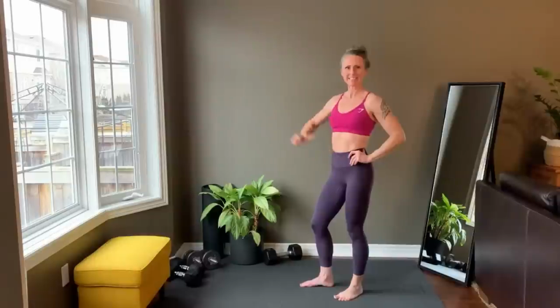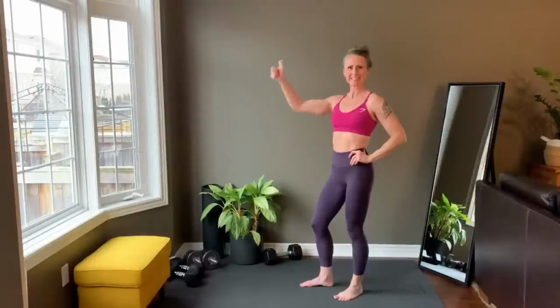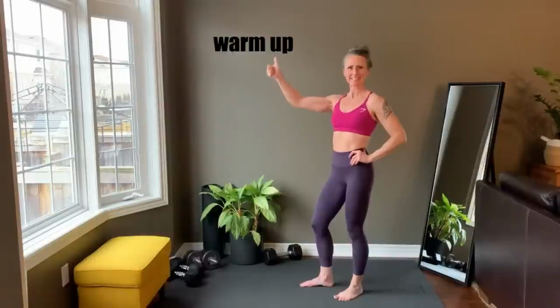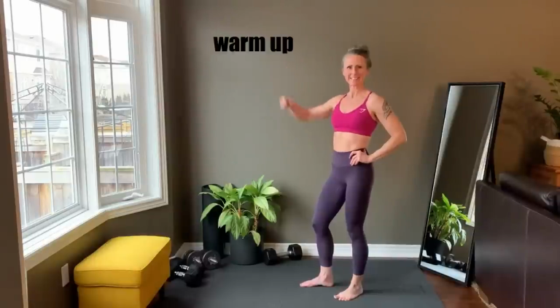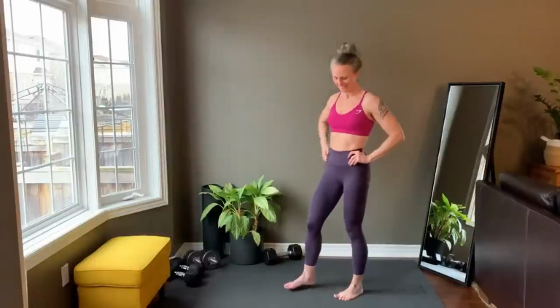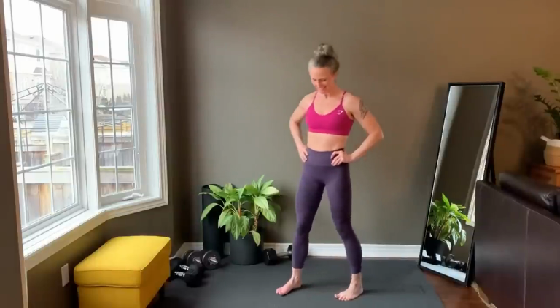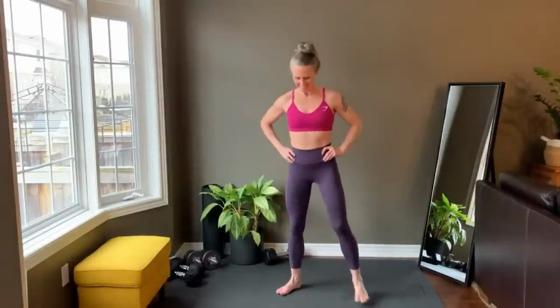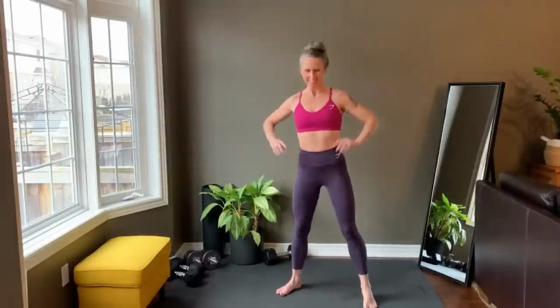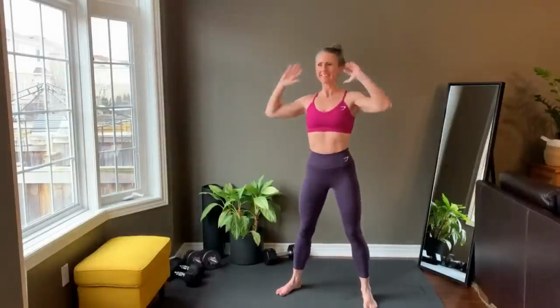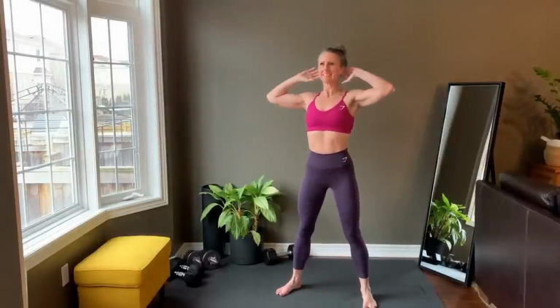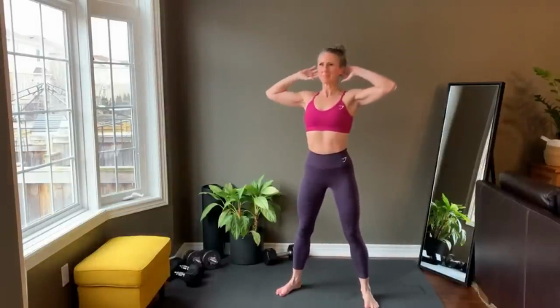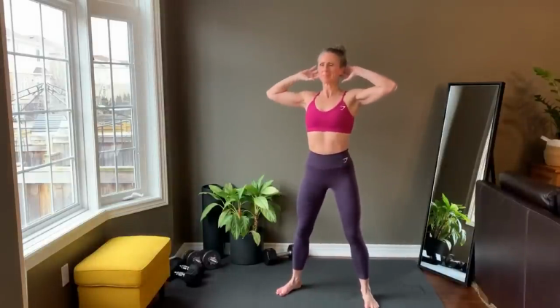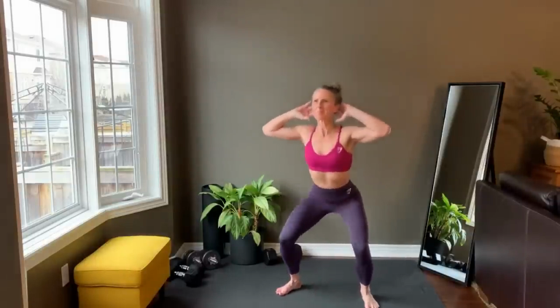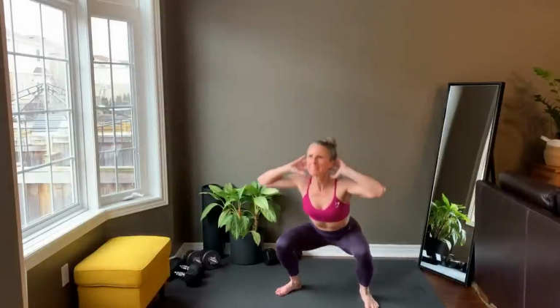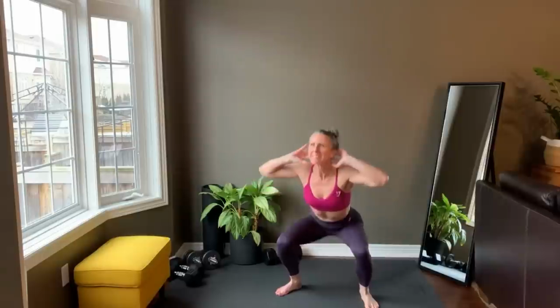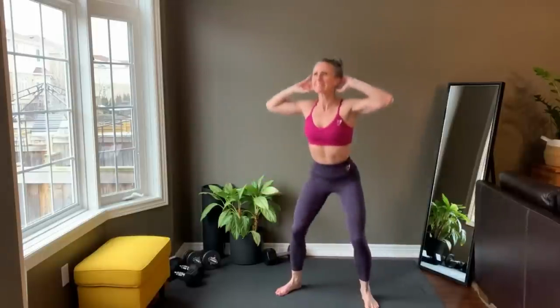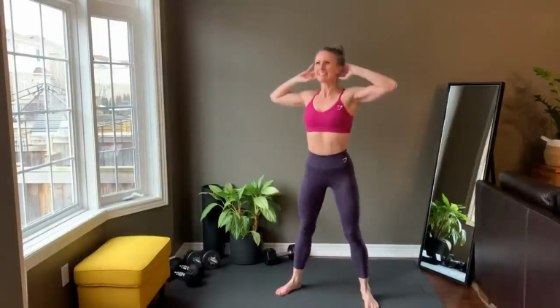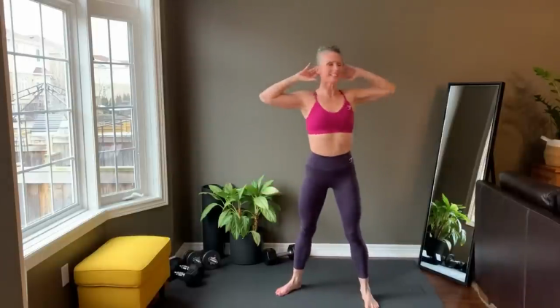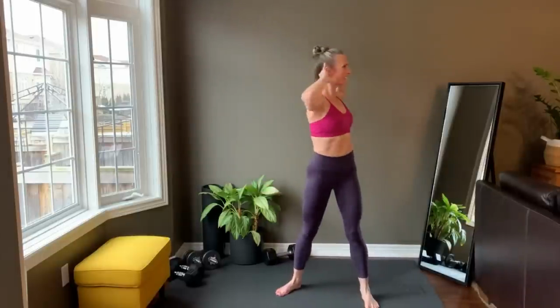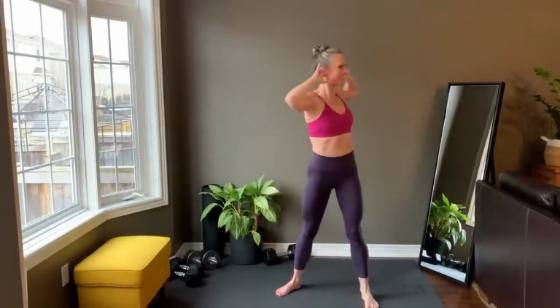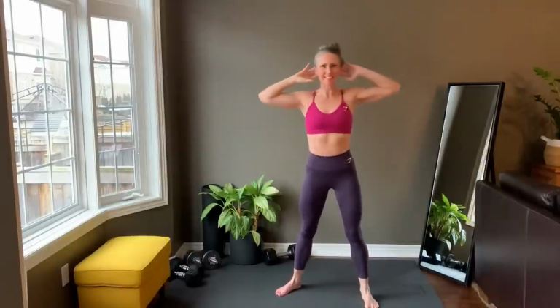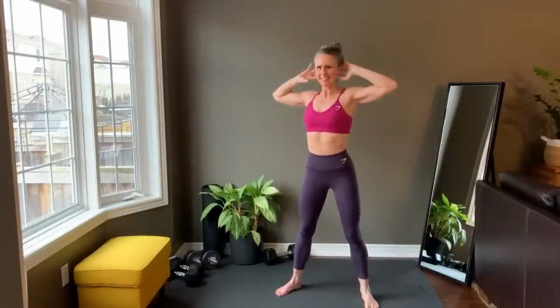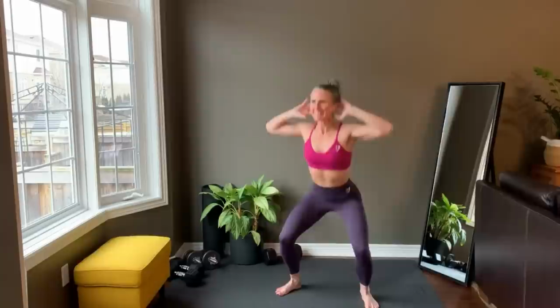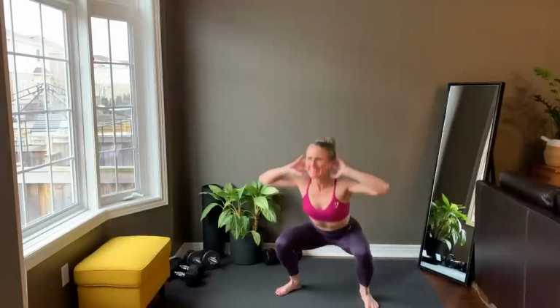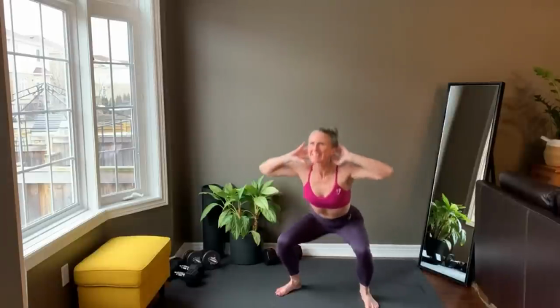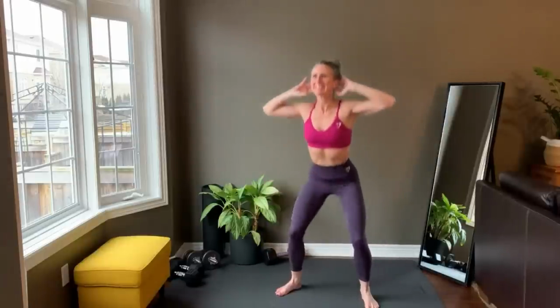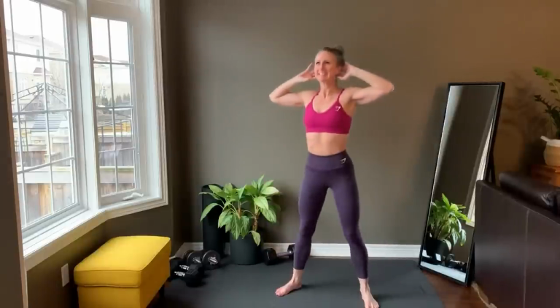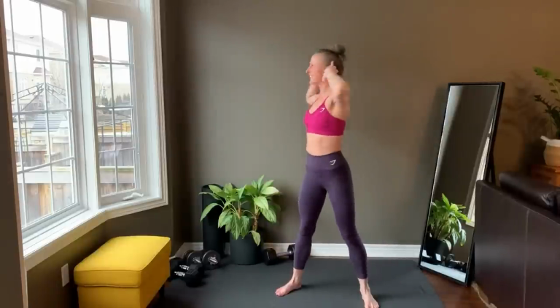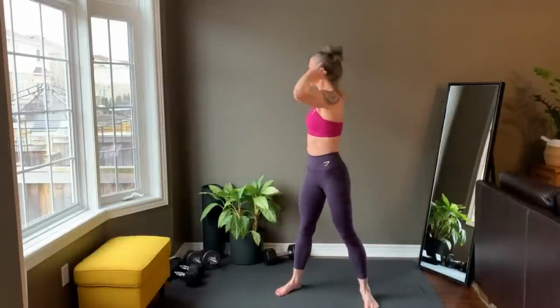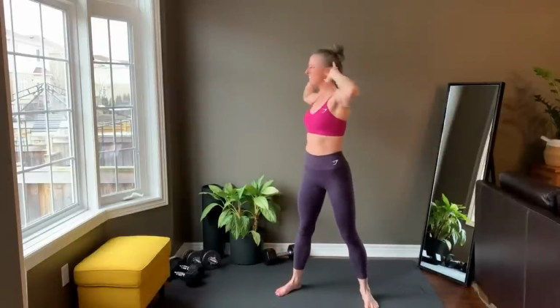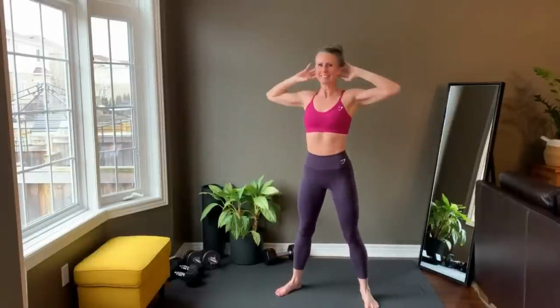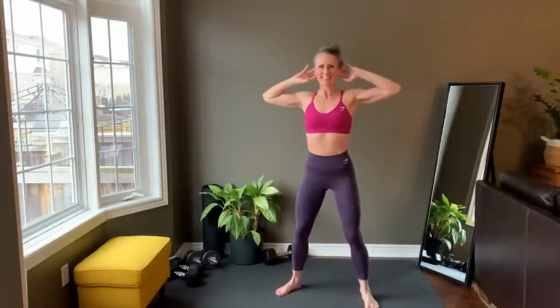You're starting with a warm-up right now. Hands behind ears — squat down, come up, twist to one side, squat down, come up, twist to the other. Alternate sides.